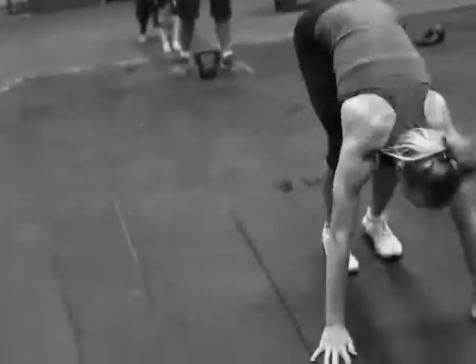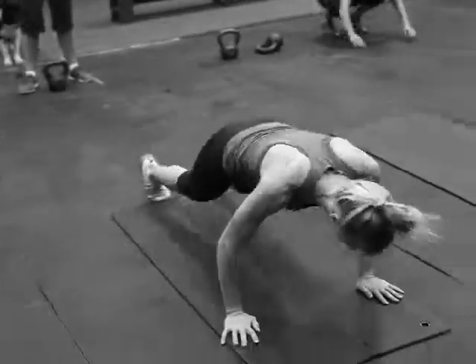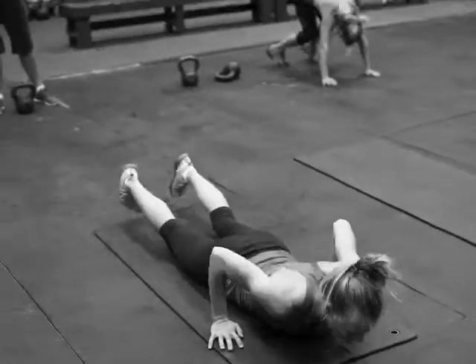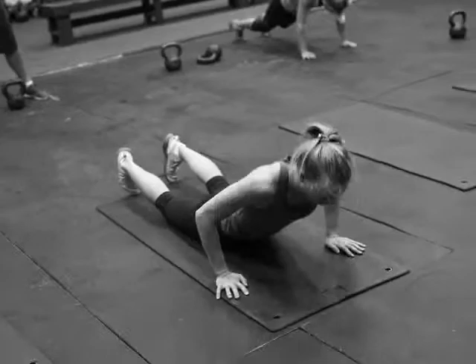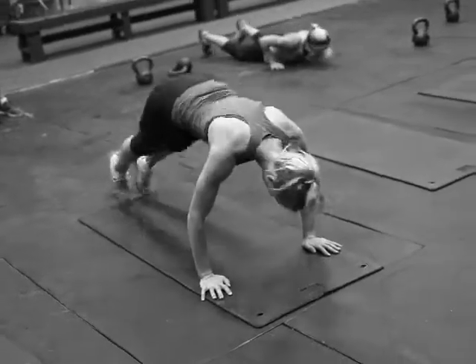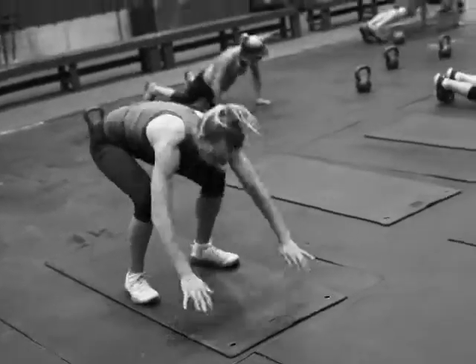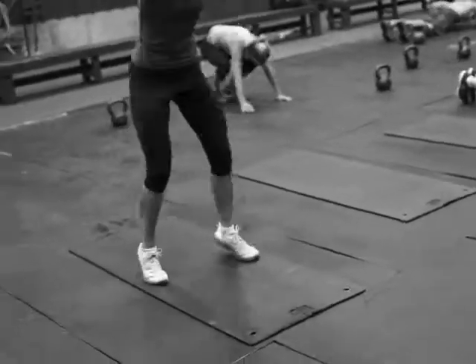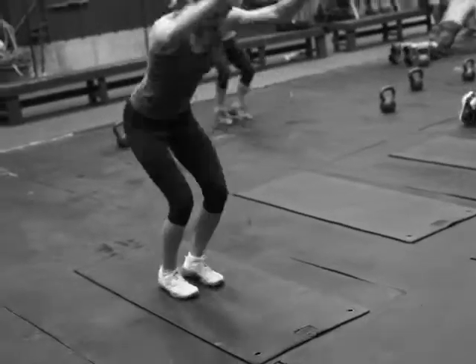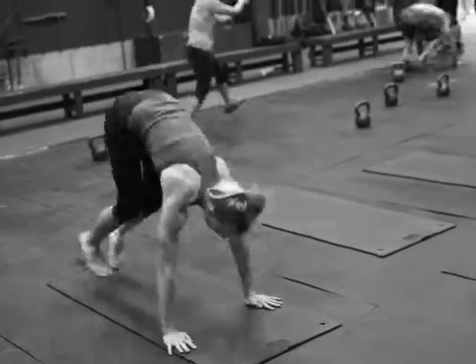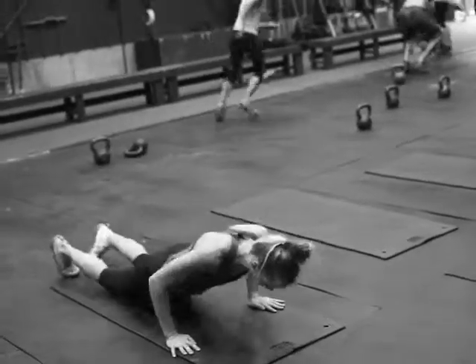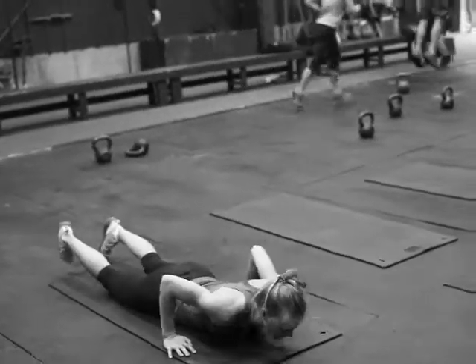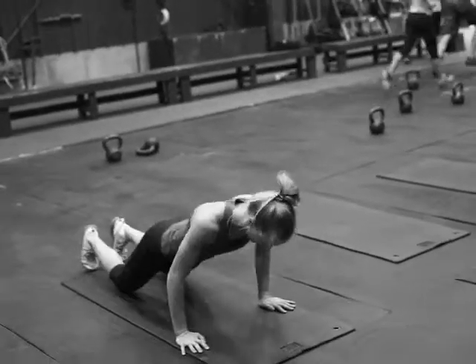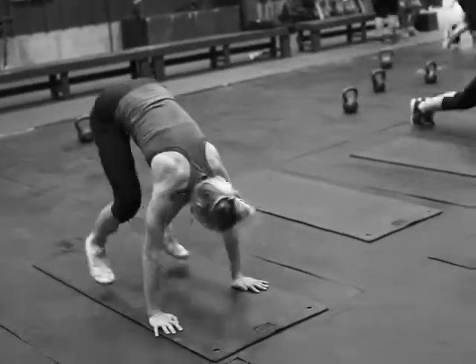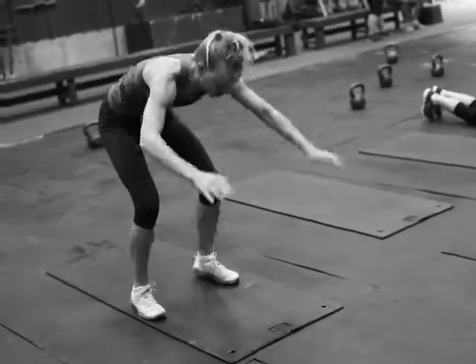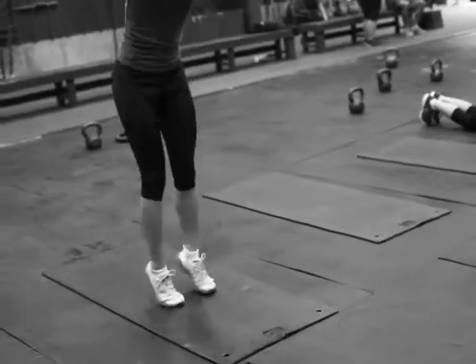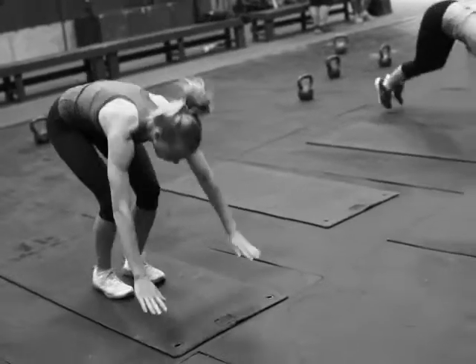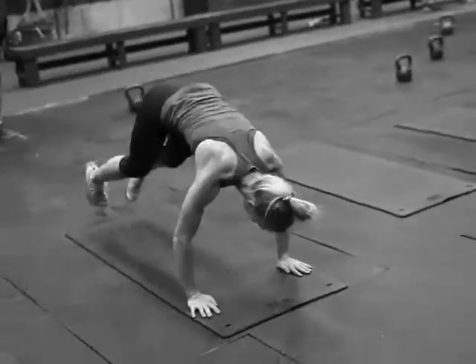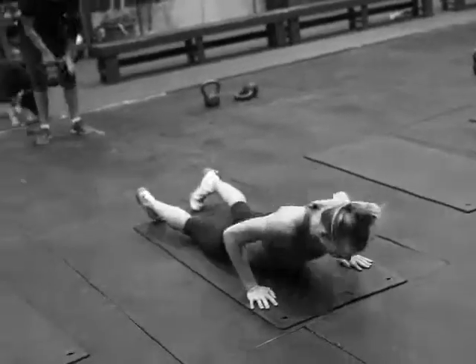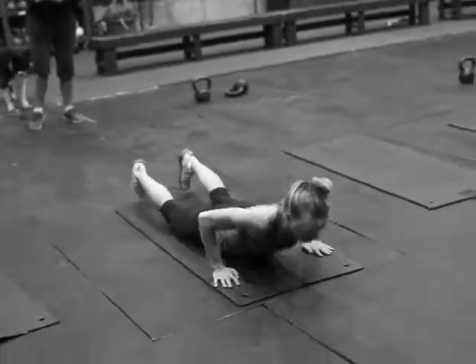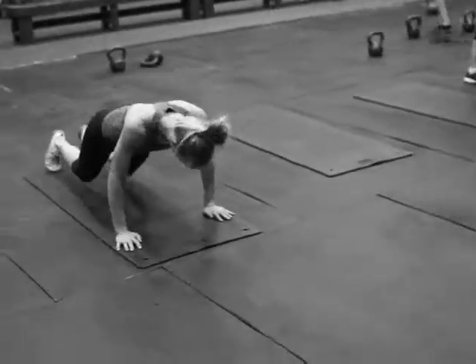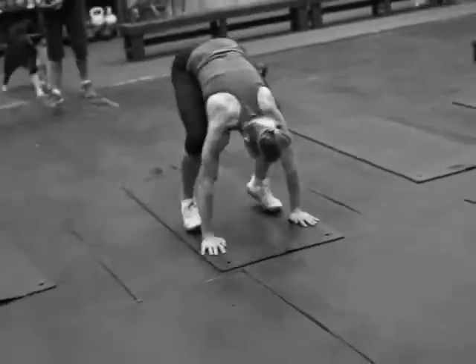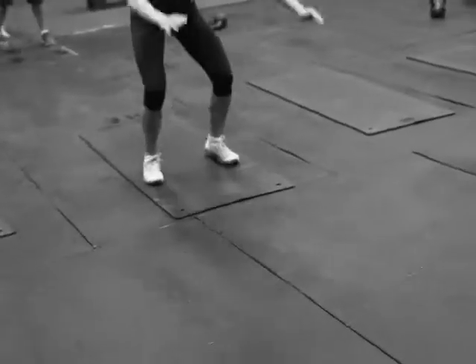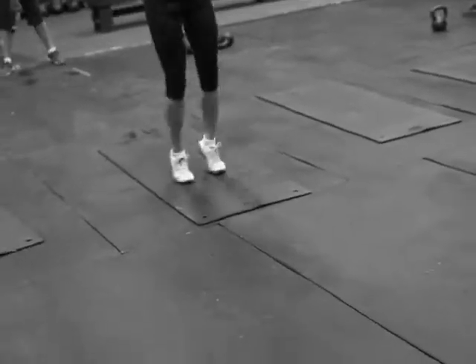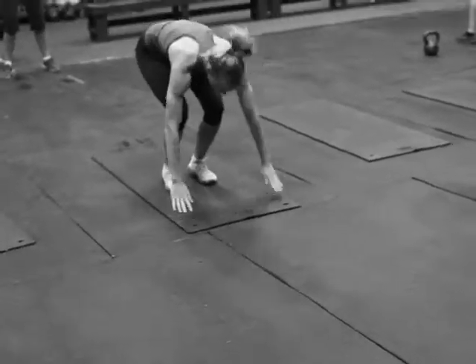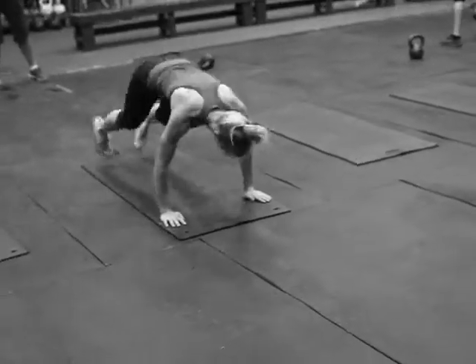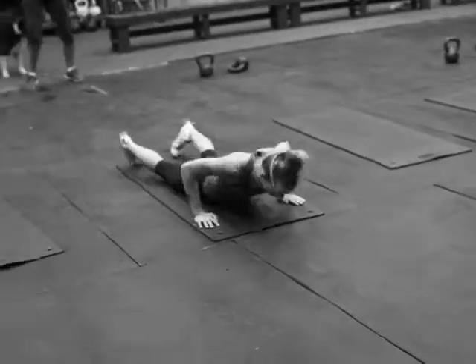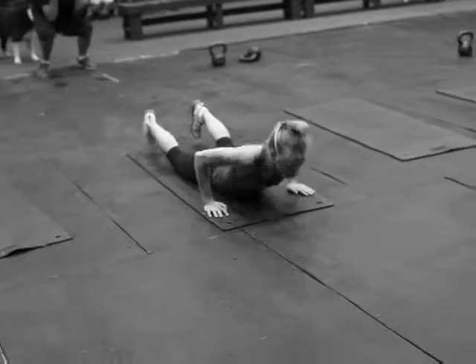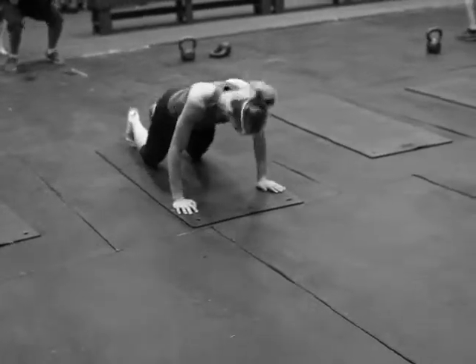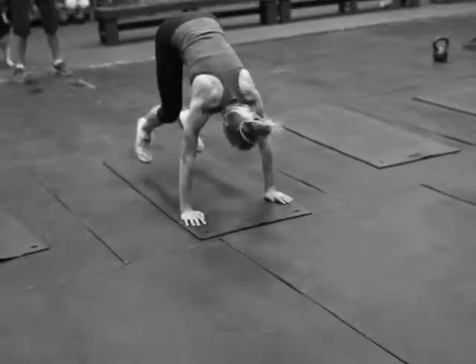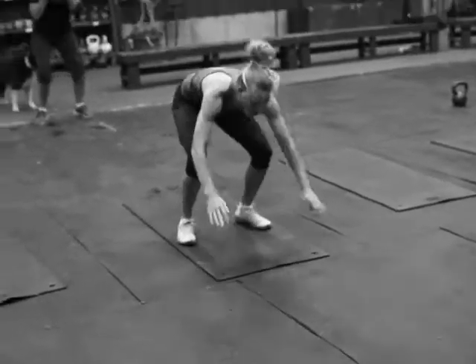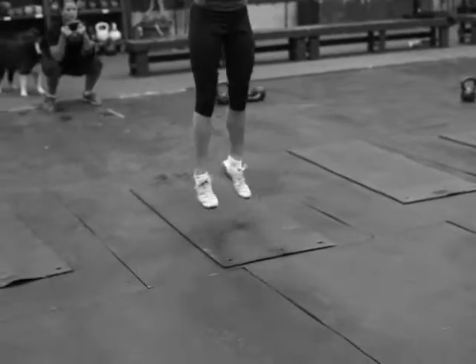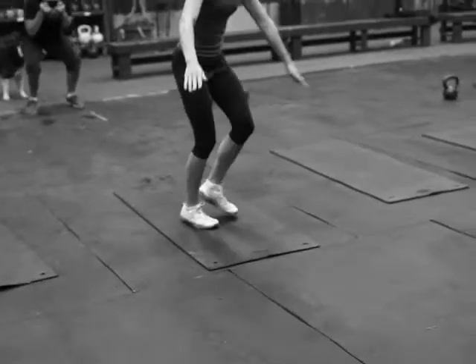If you're in a crowded city or something like that, go ahead and get on the rower or even a treadmill. I think treadmills are probably worse than a rower in terms of just being kind of soul-sucking, but it's up to you.